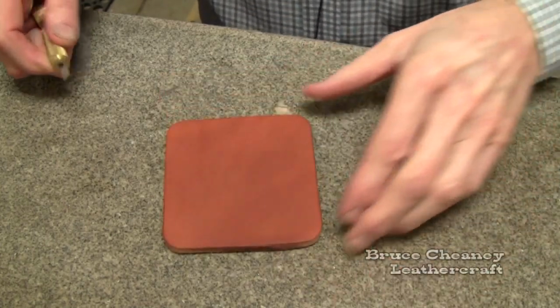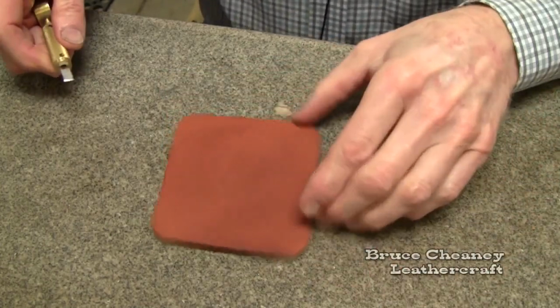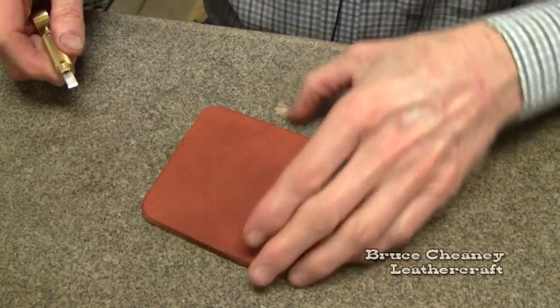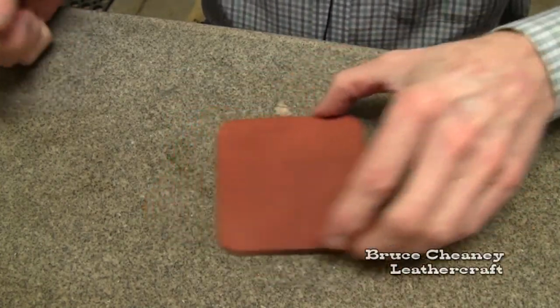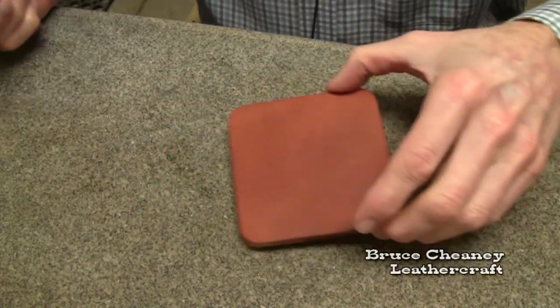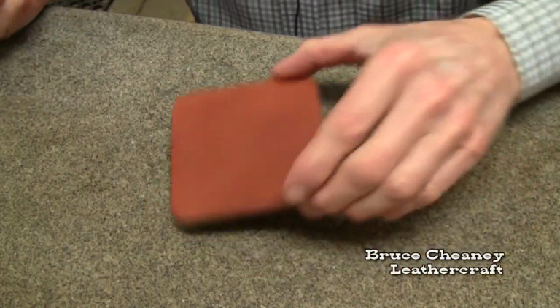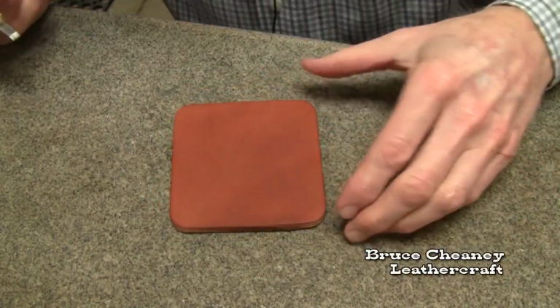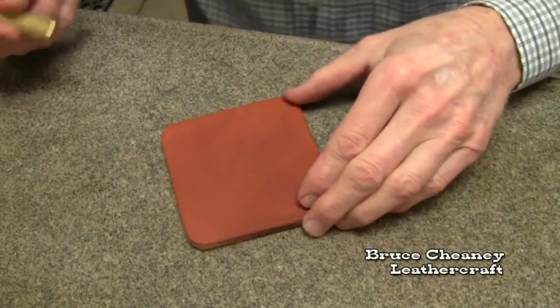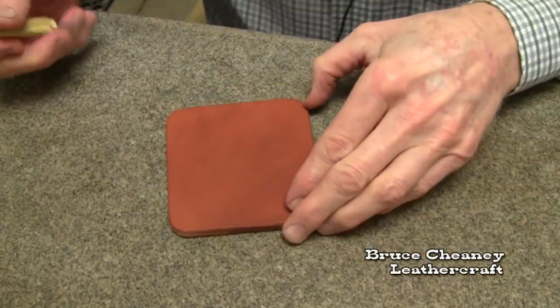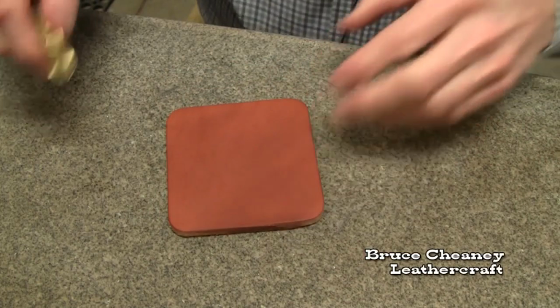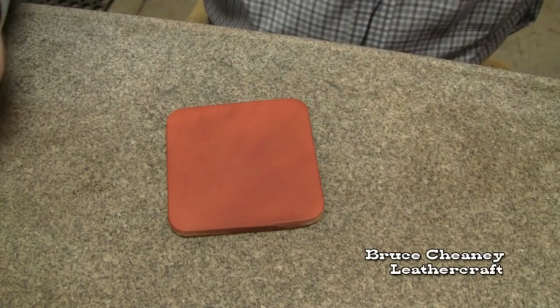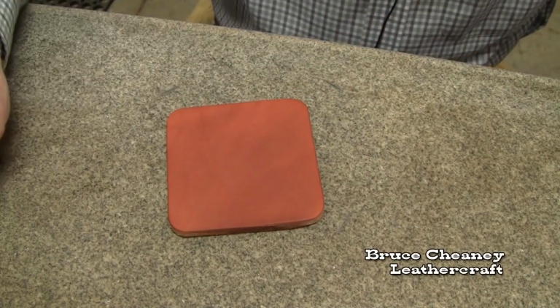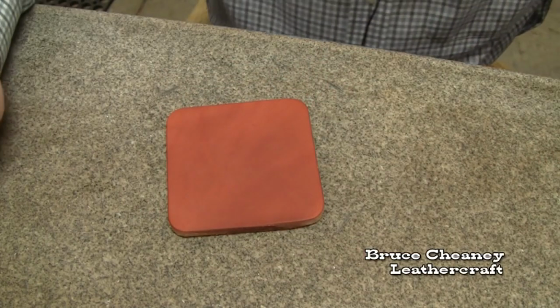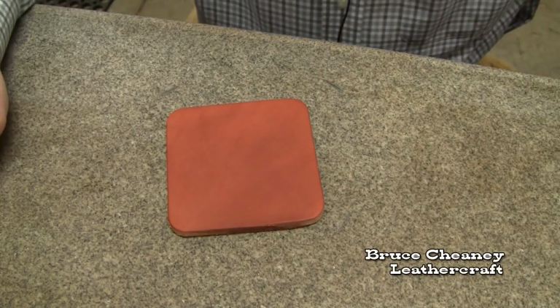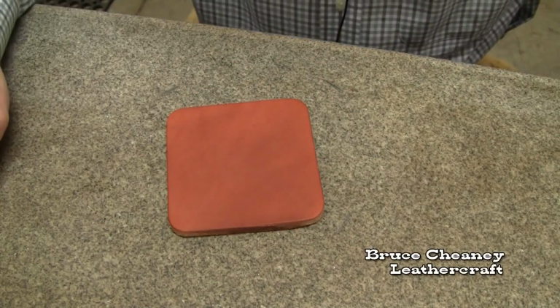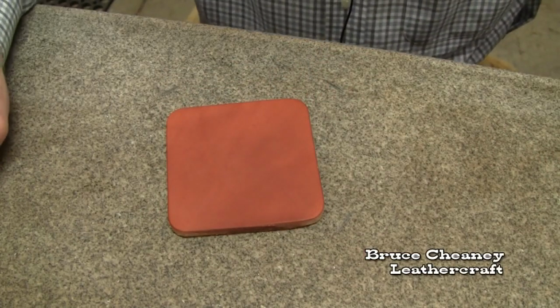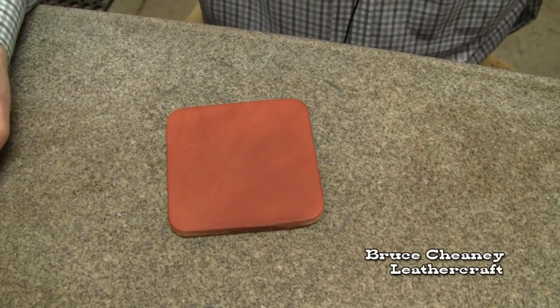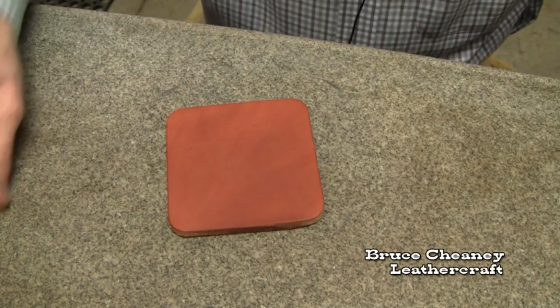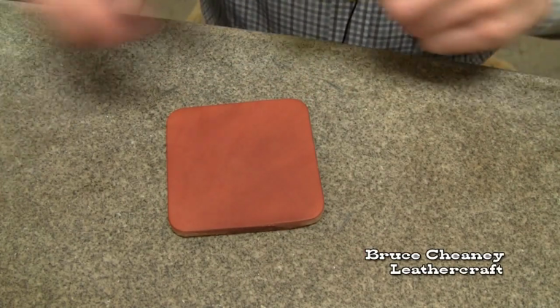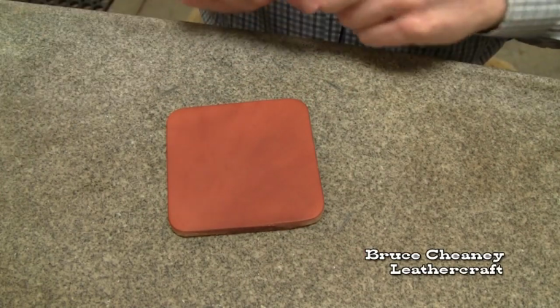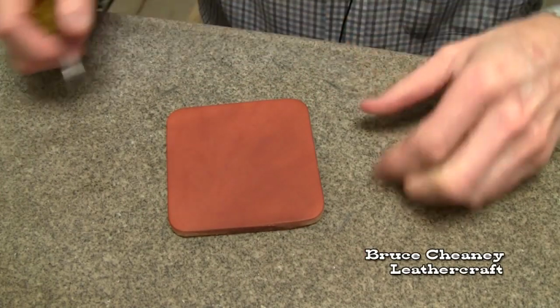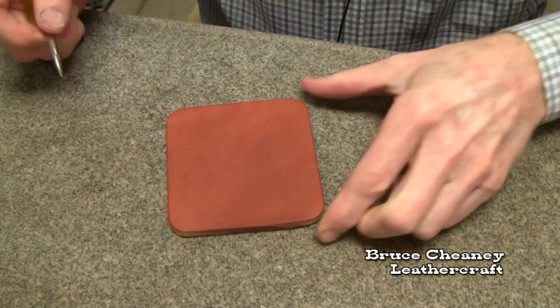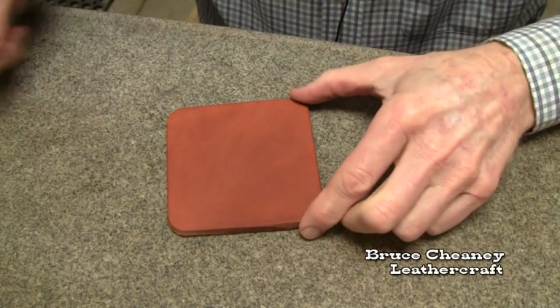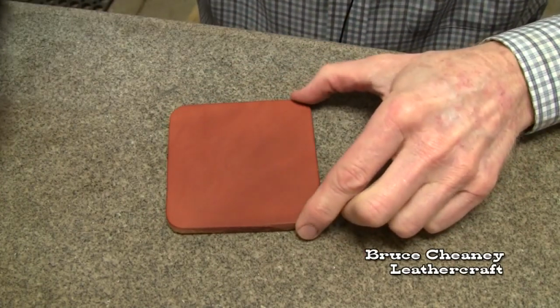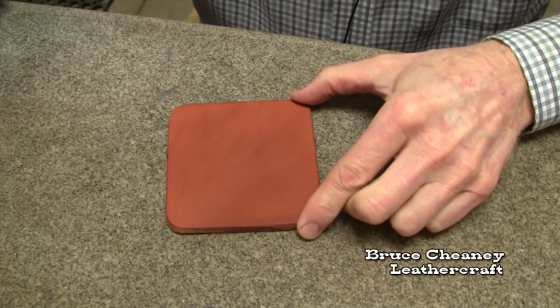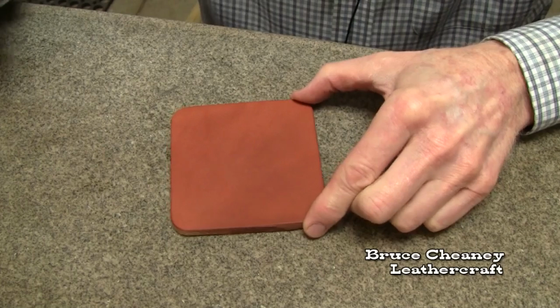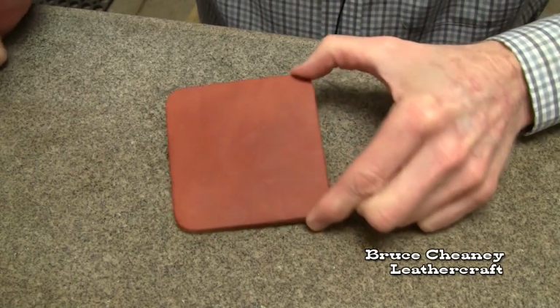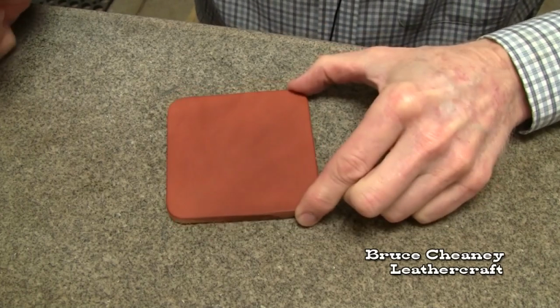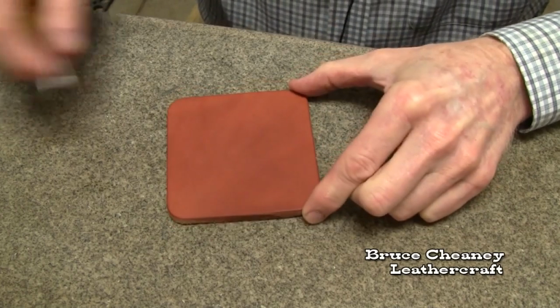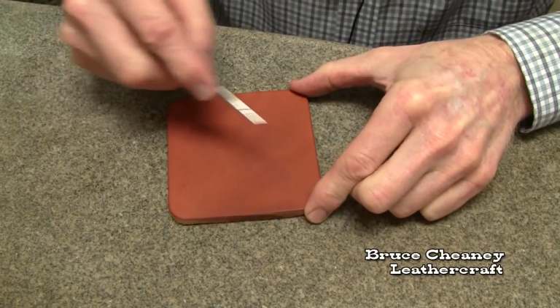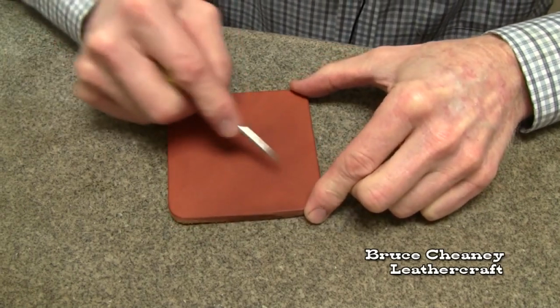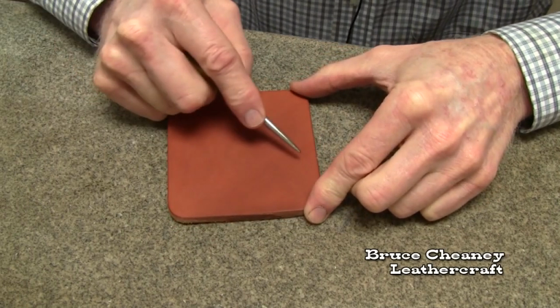Got a coffee coaster here. I'm going to carve a name into it — block kind of letters. This is for Tom.